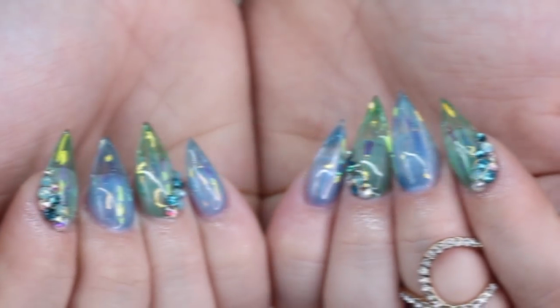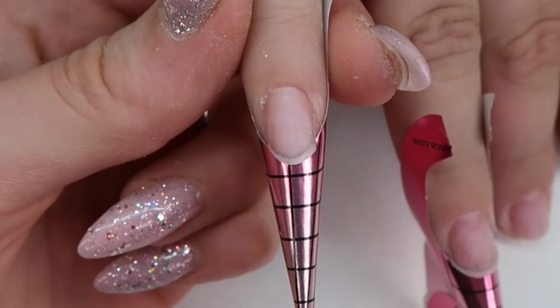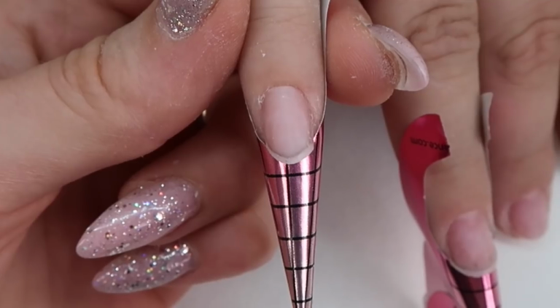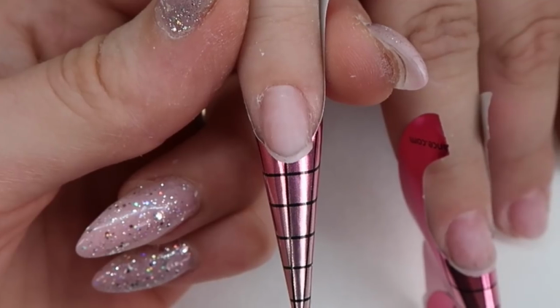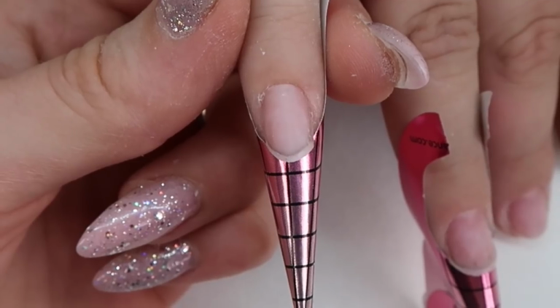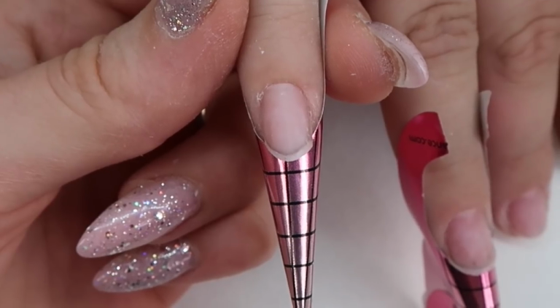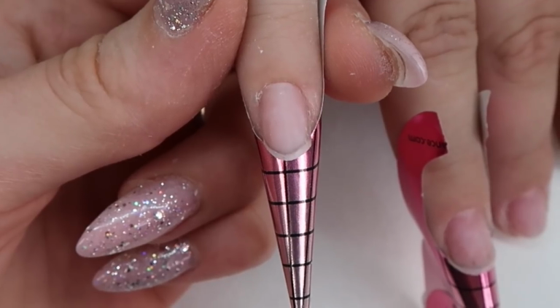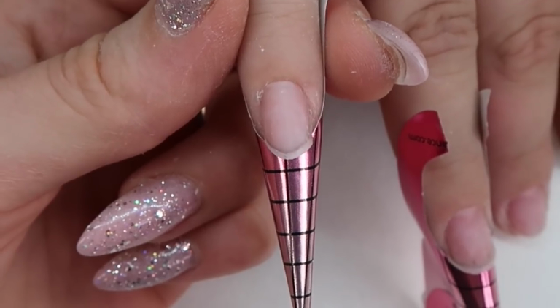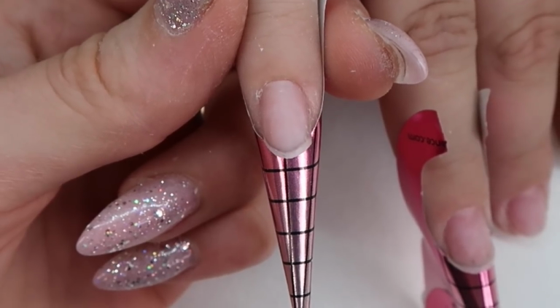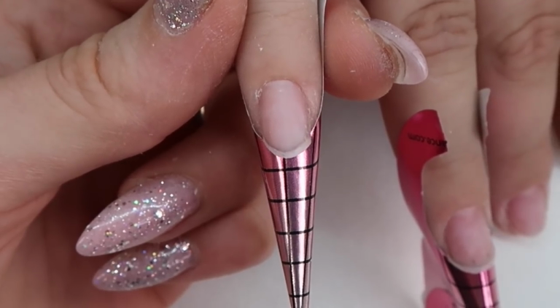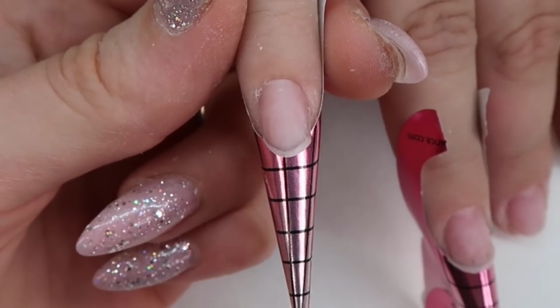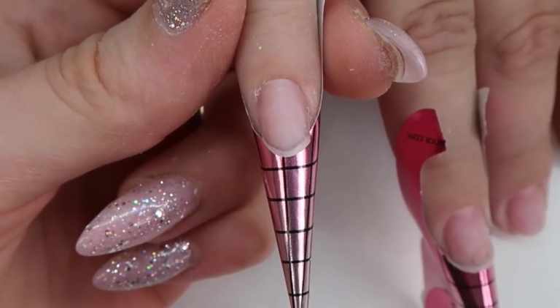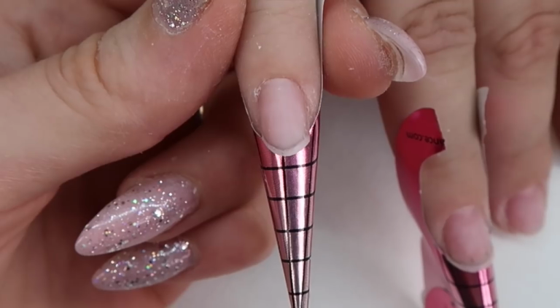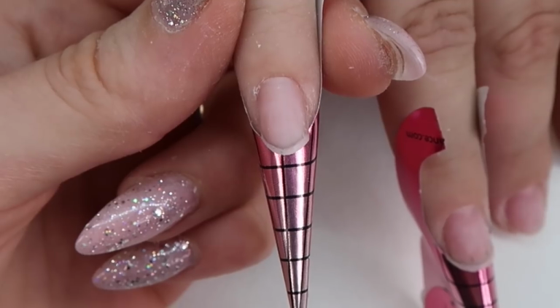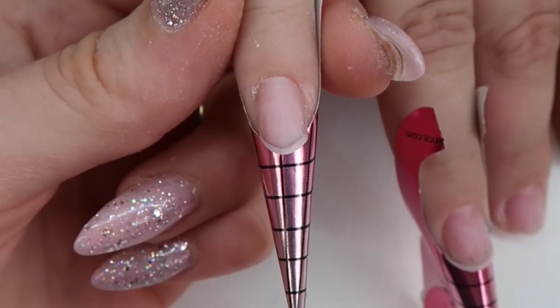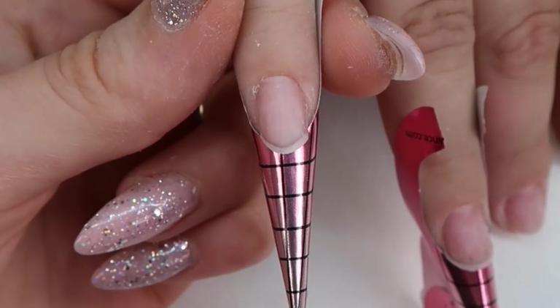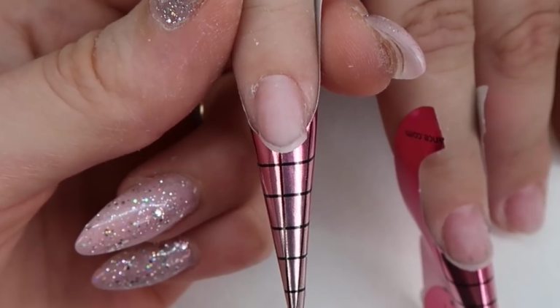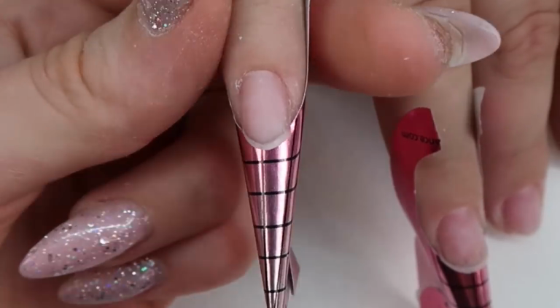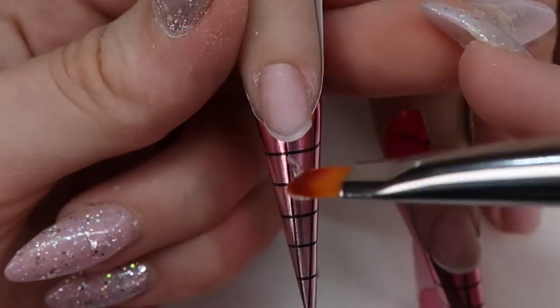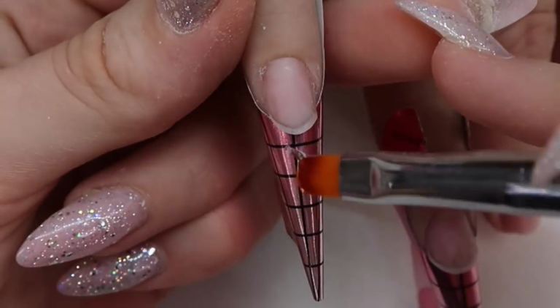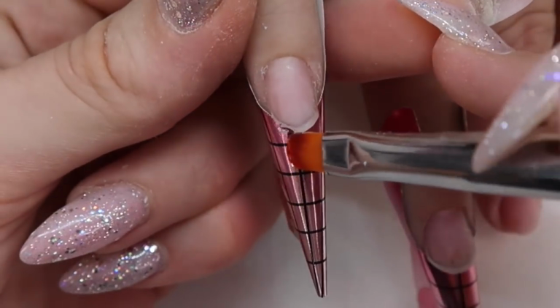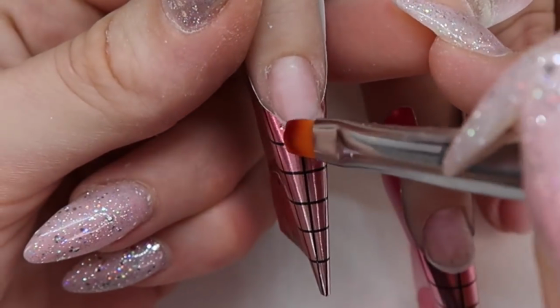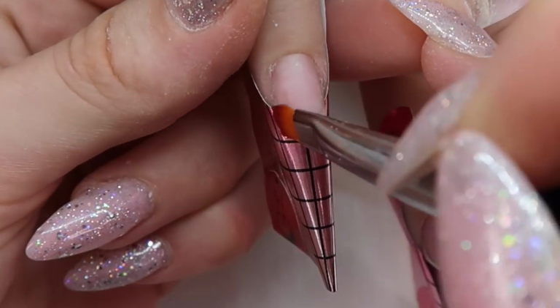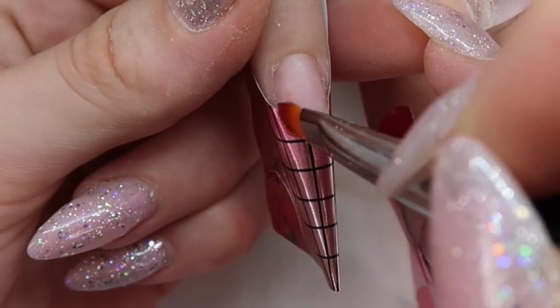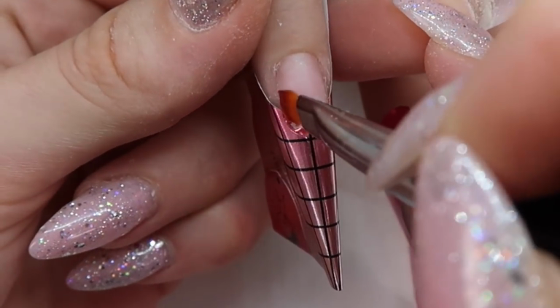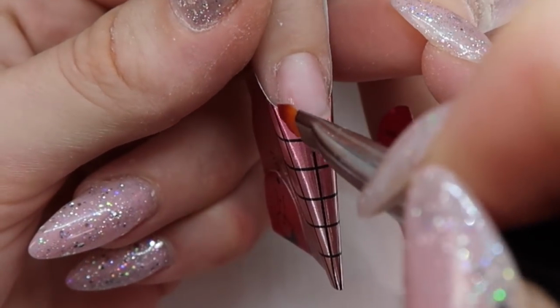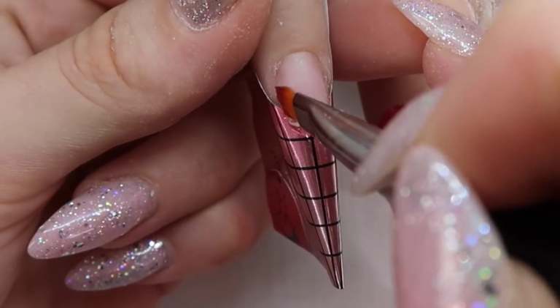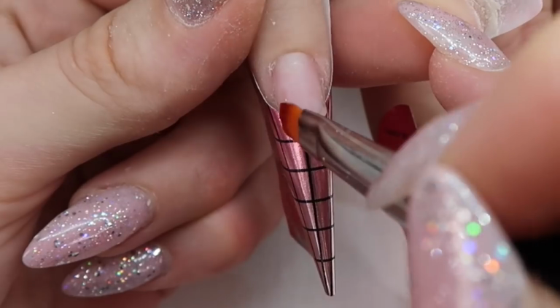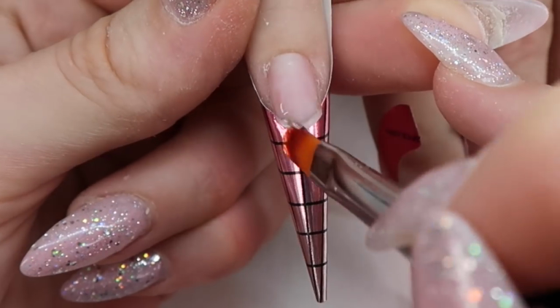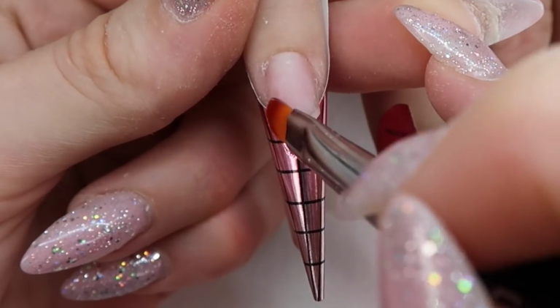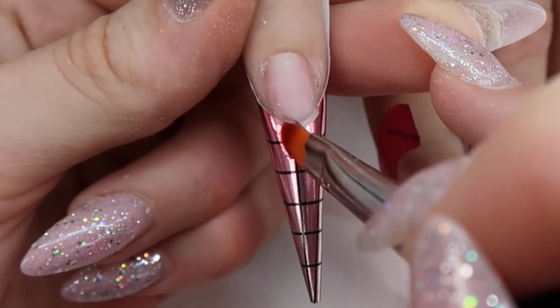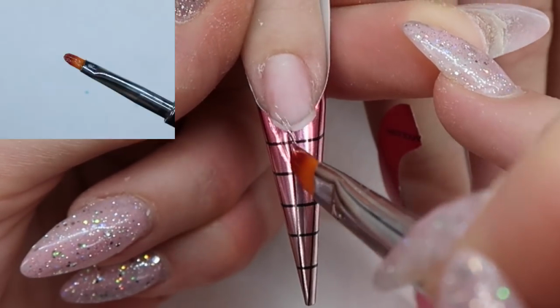To start this design, I've removed her past set because this set will be jelly nails, so they need to be see-through. I've prepped her nails and used Egoista's acid-free primer. I'm using all Egoista products.